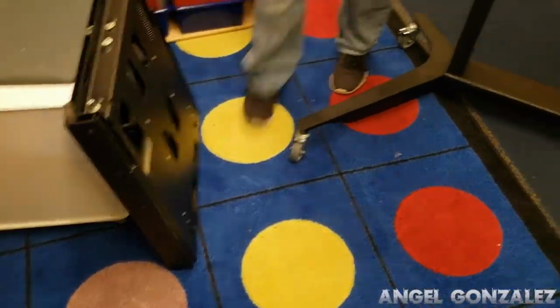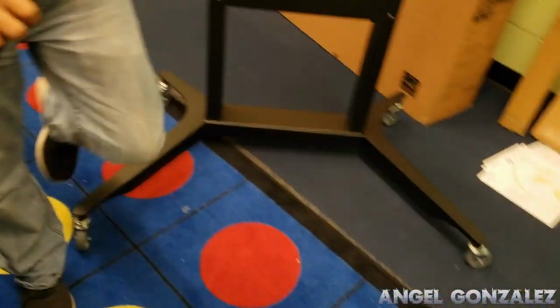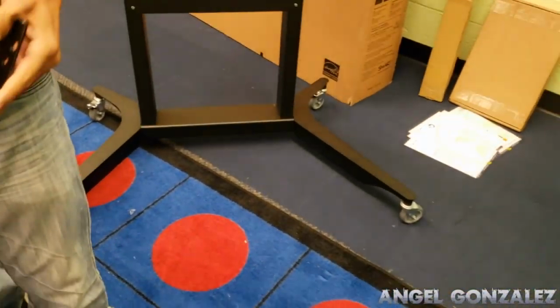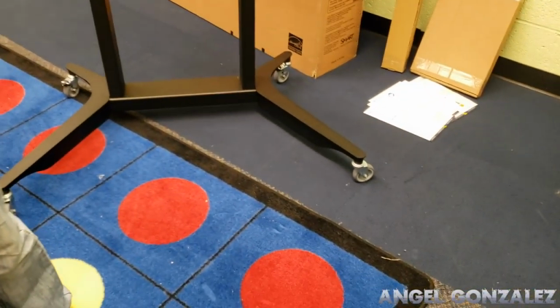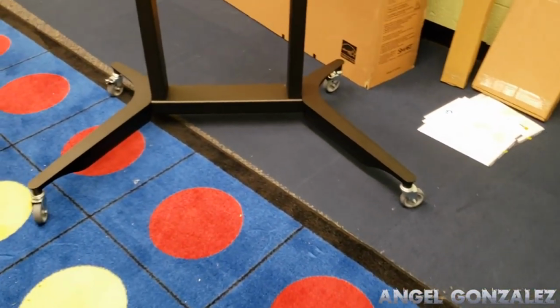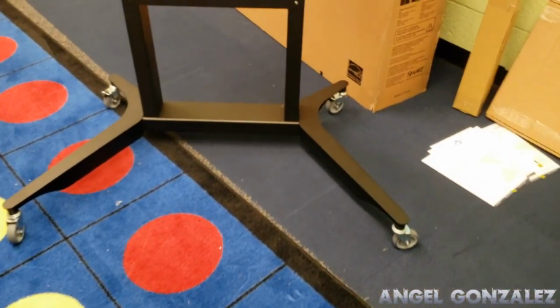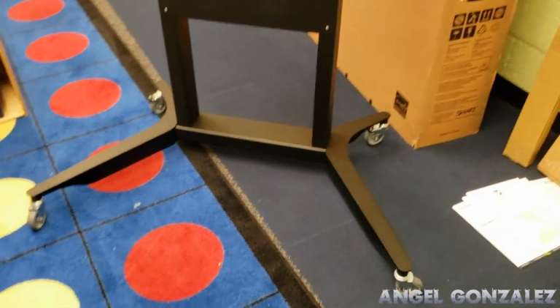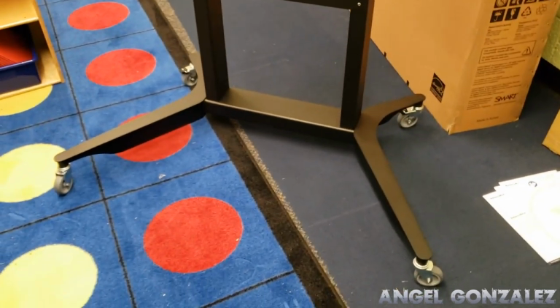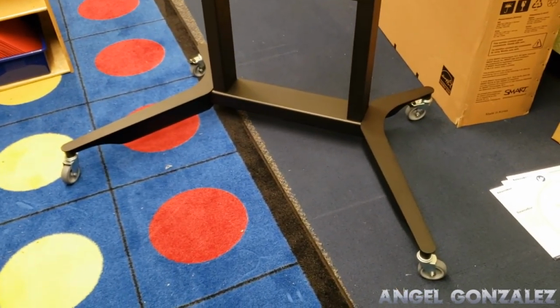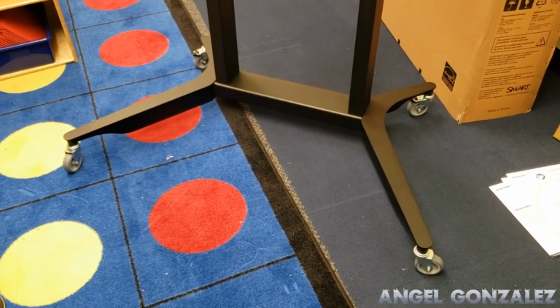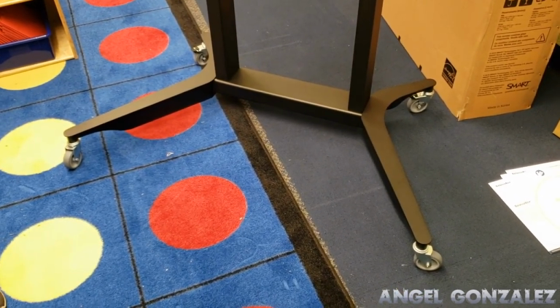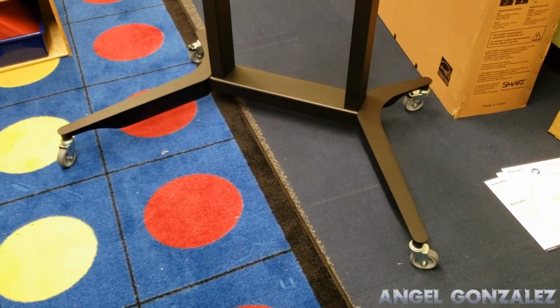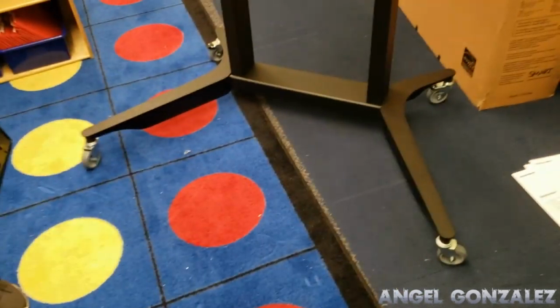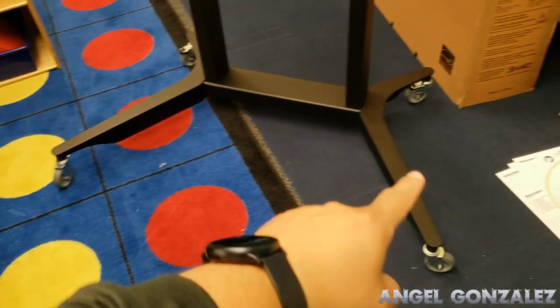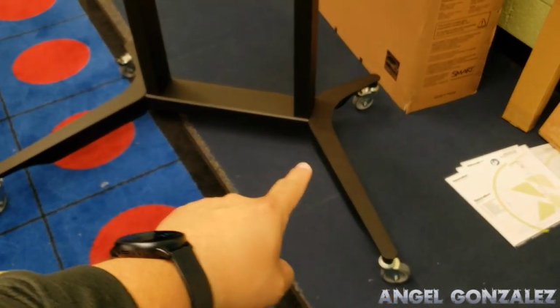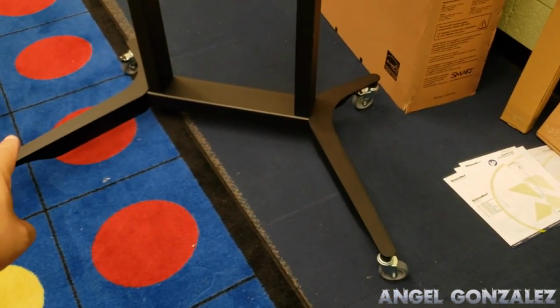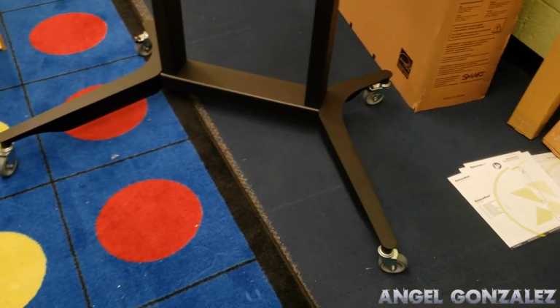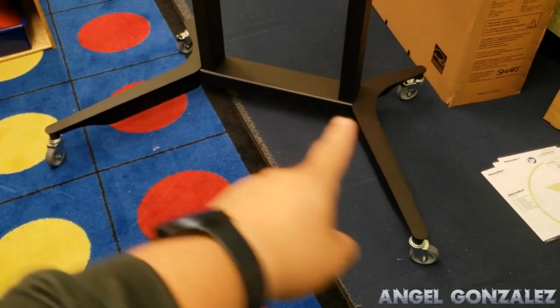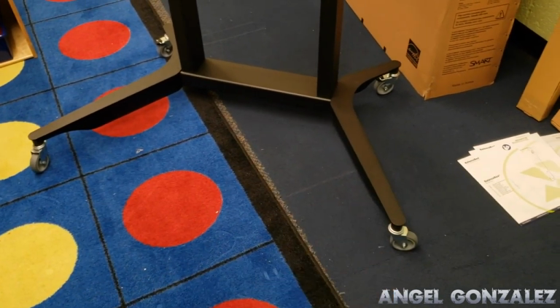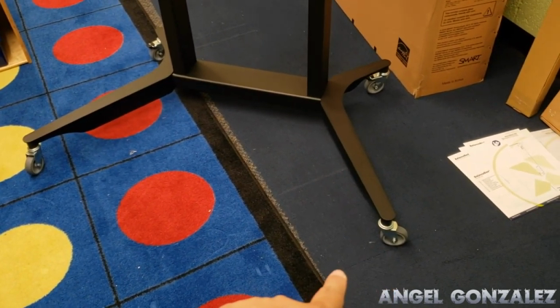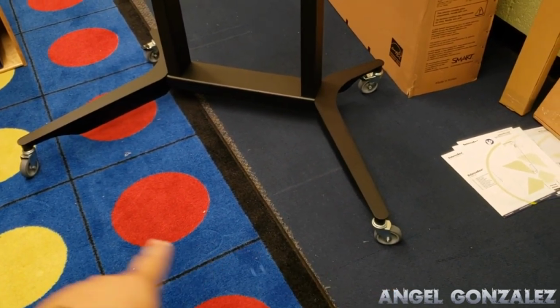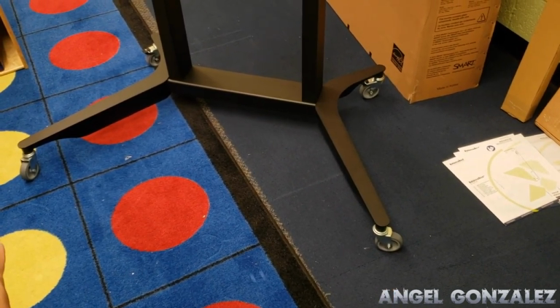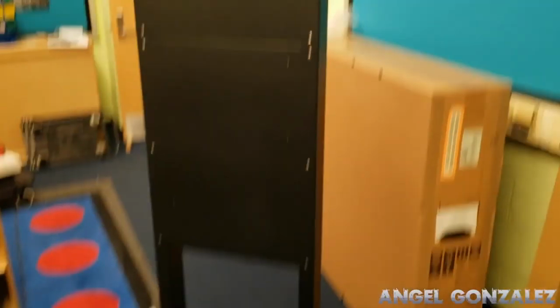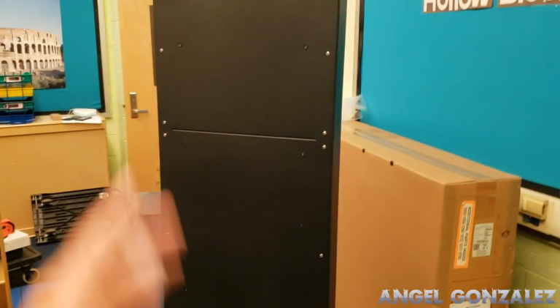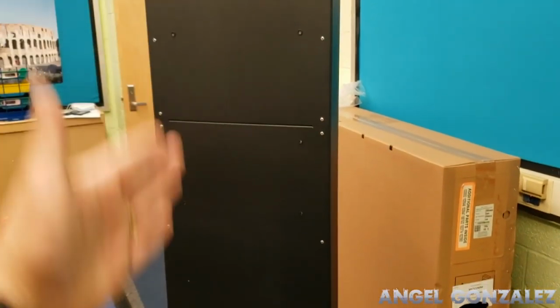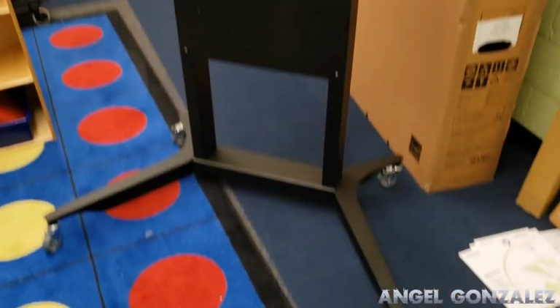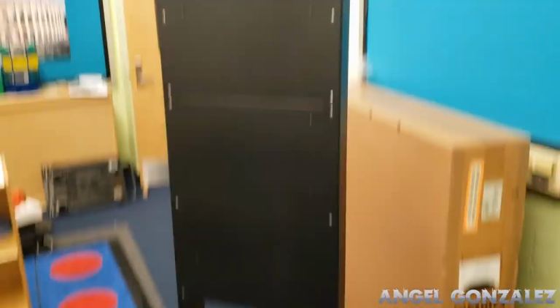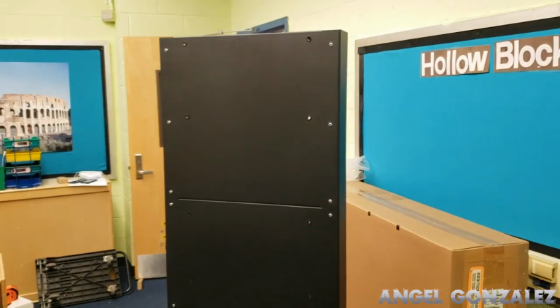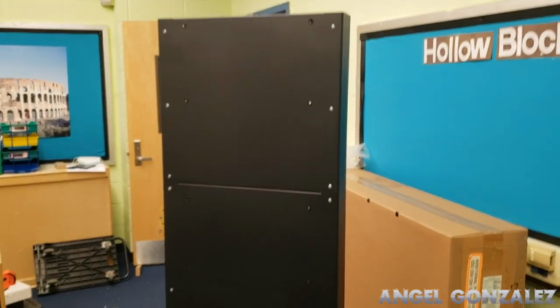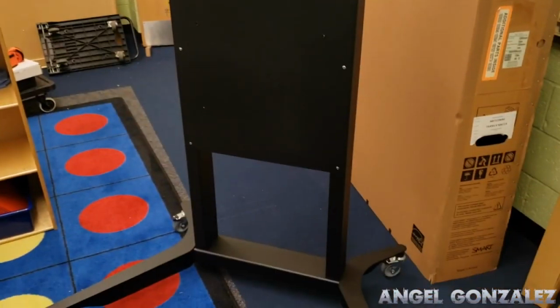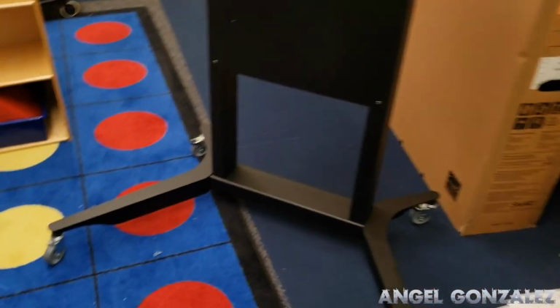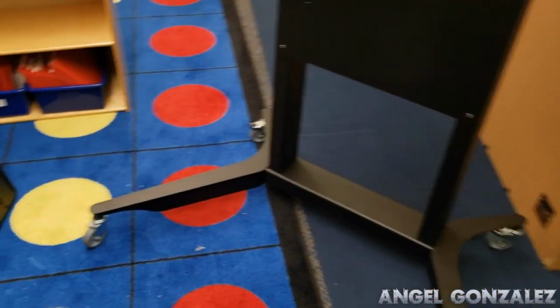We already have the mobile stand by Balance Box set up. As you saw in the video, it's really easy — just attaching the two legs and the four wheels. Basically this is all one unit, so there's not much setting up here. The next step is attaching the bracket.